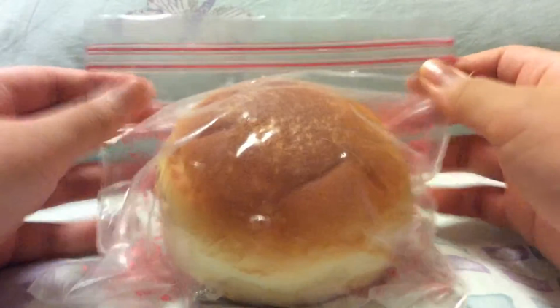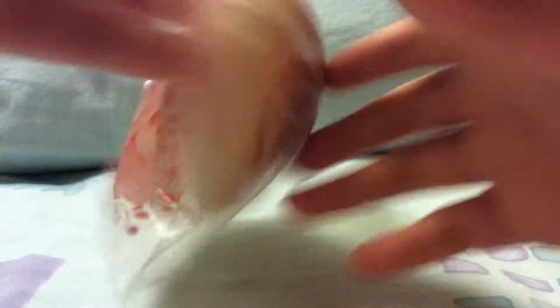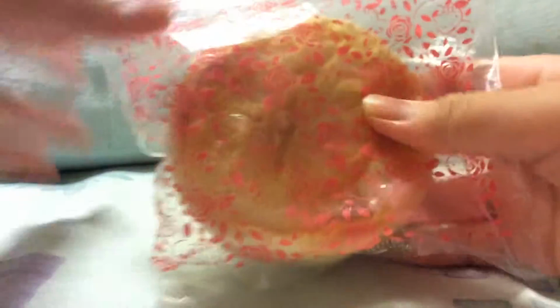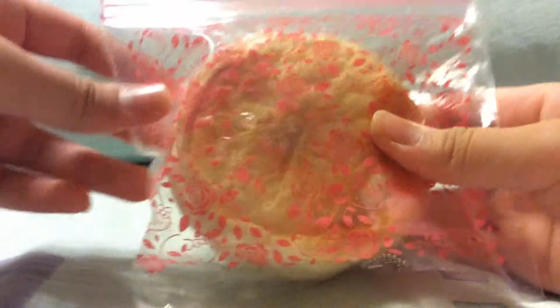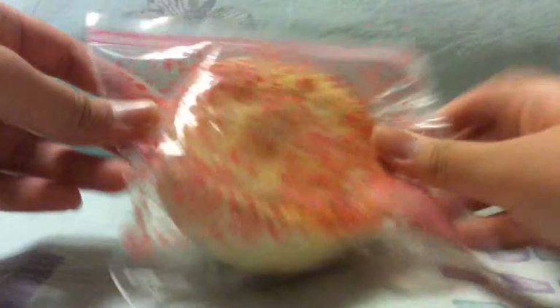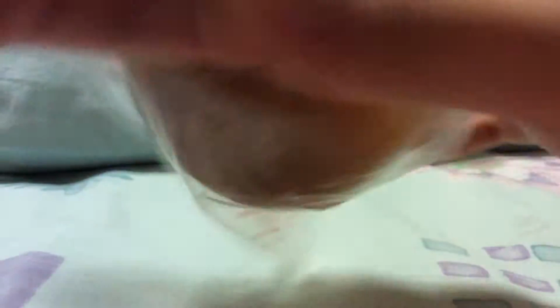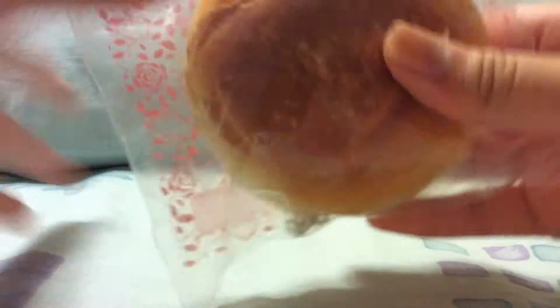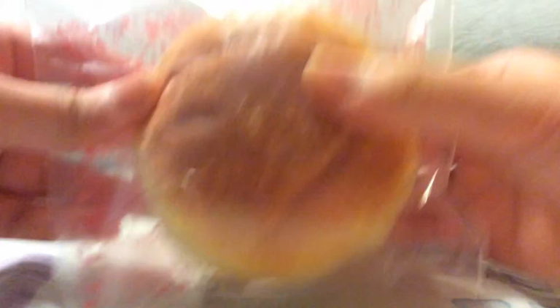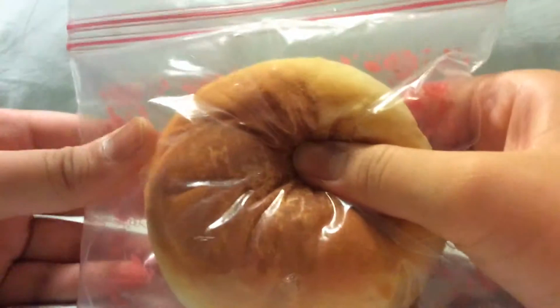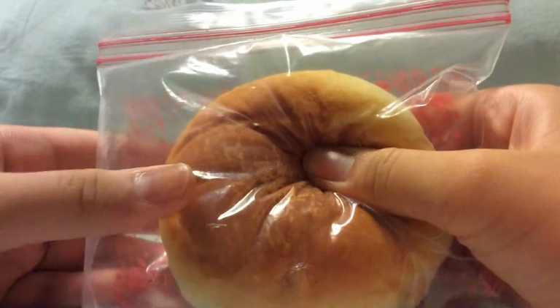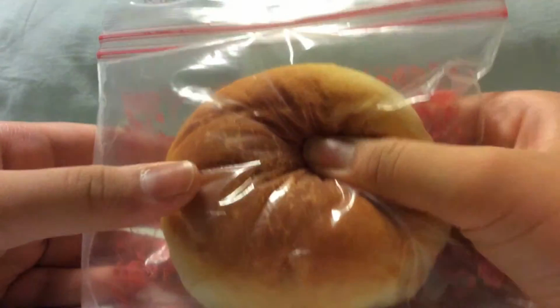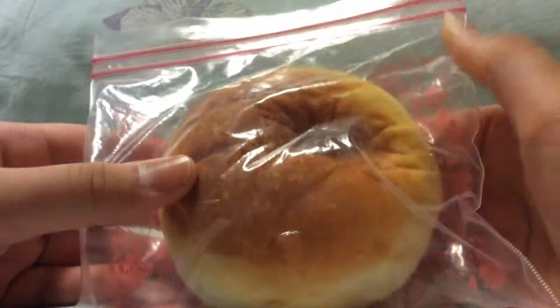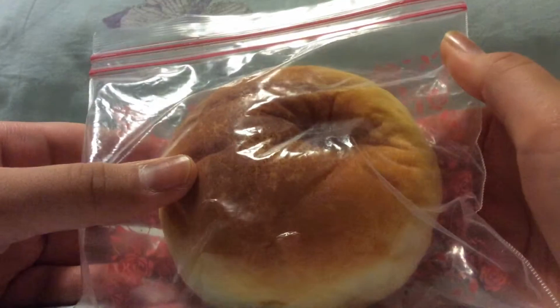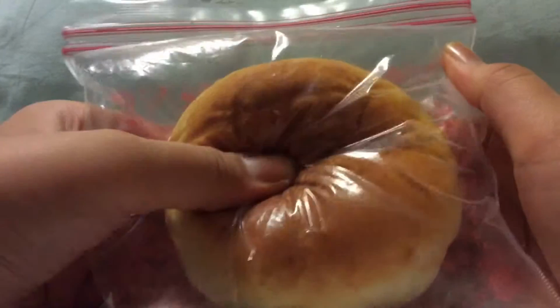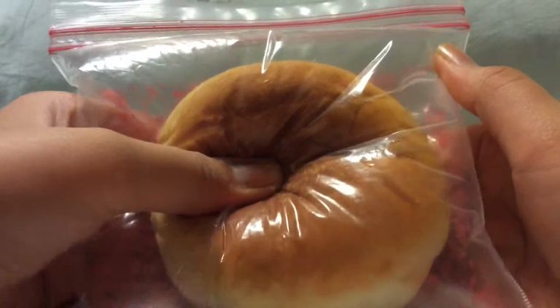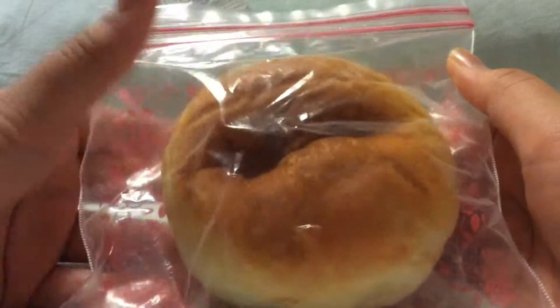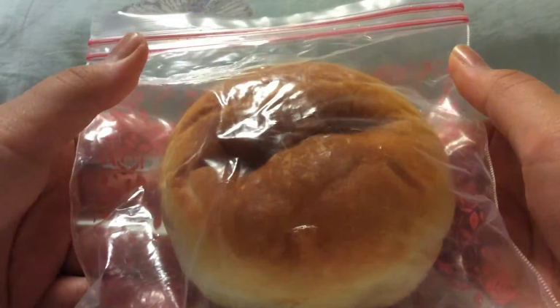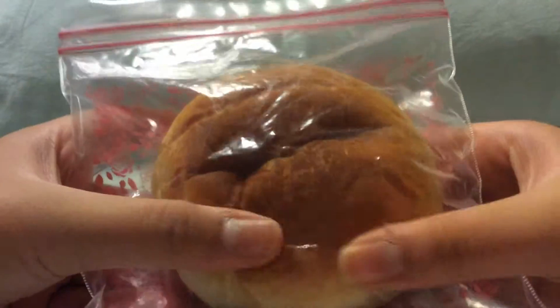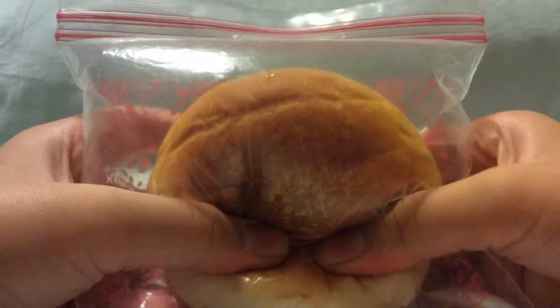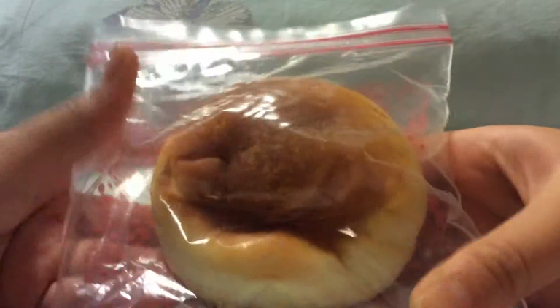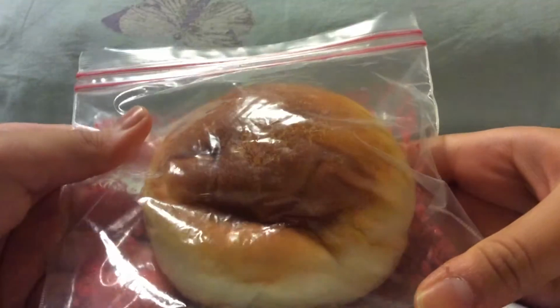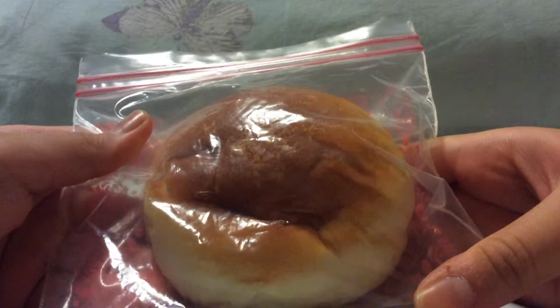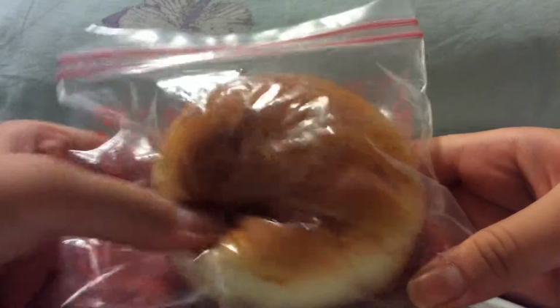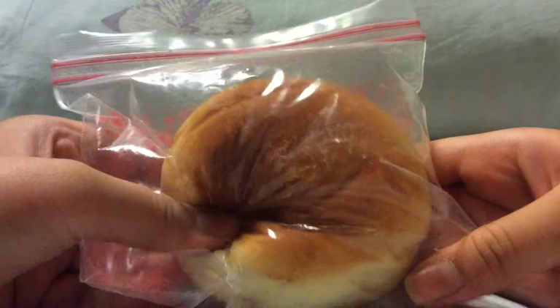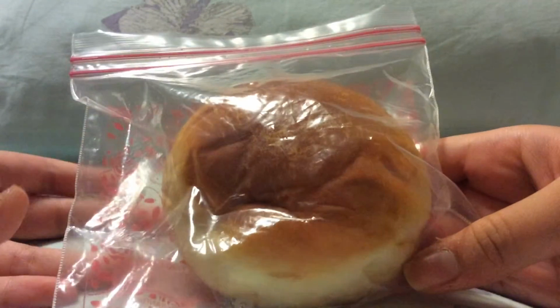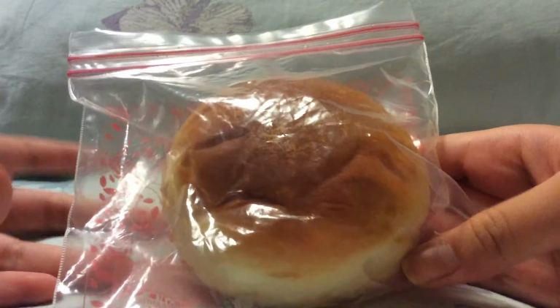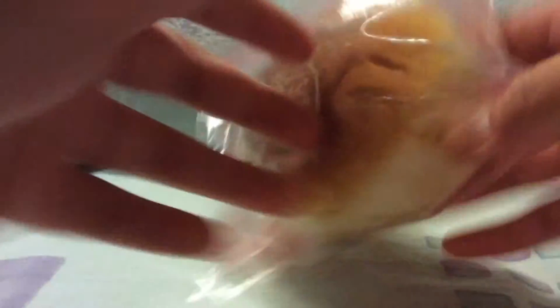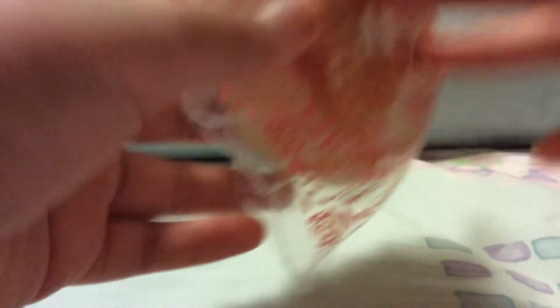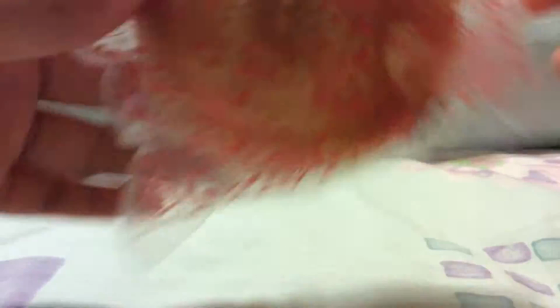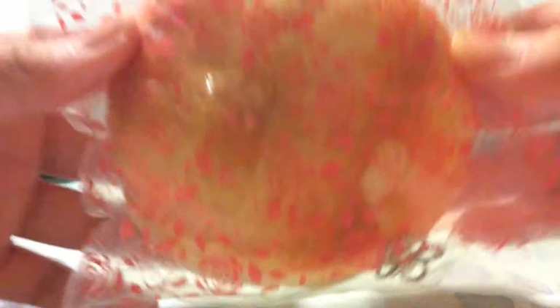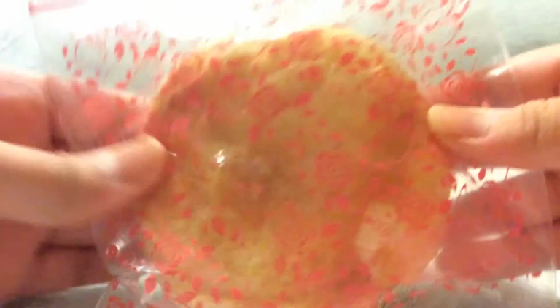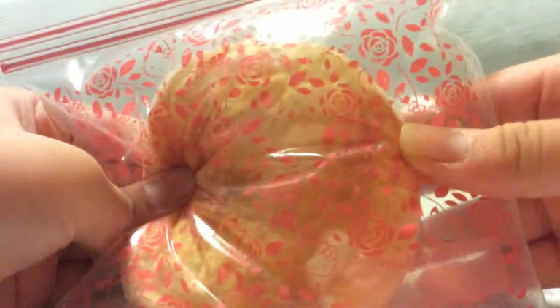I have this one not in the original packaging, and I'm planning on taking one more out of the original packaging because I have four now.